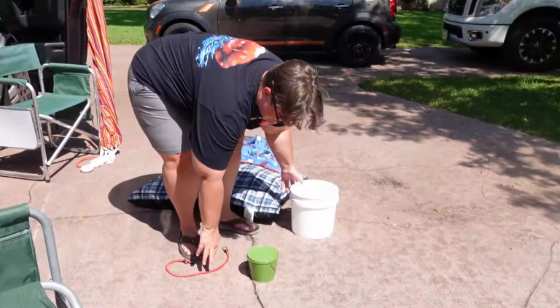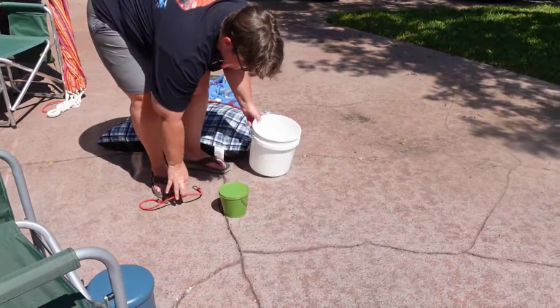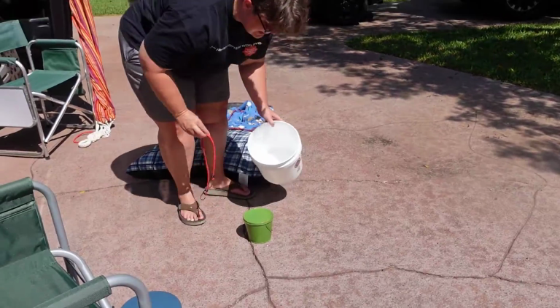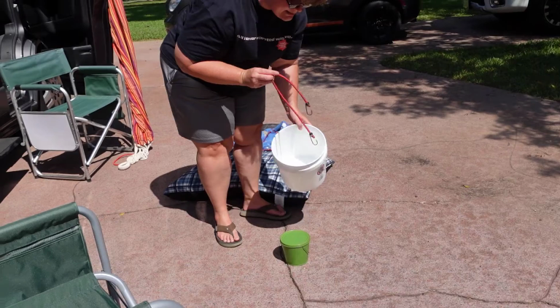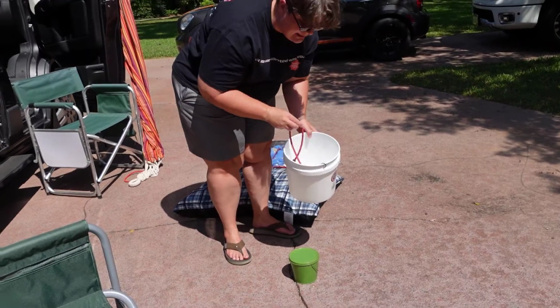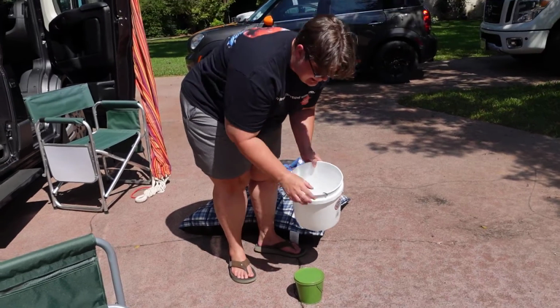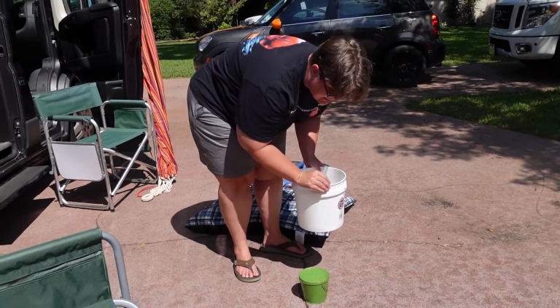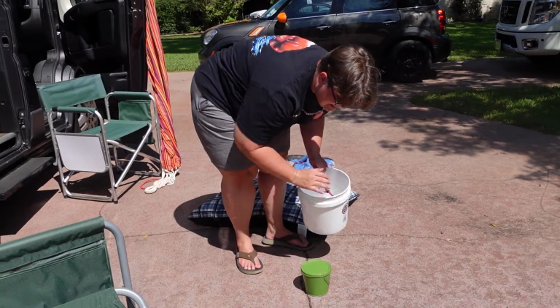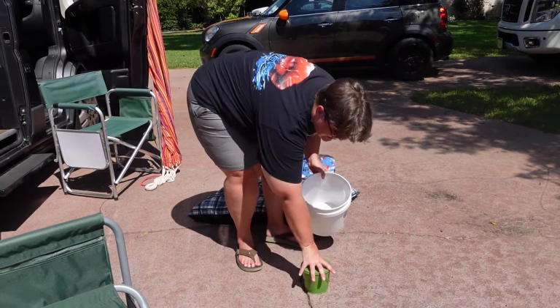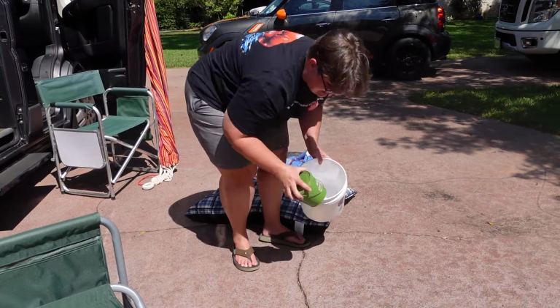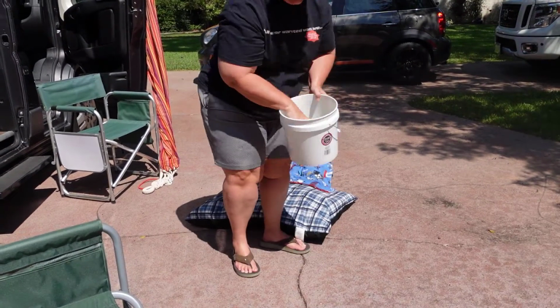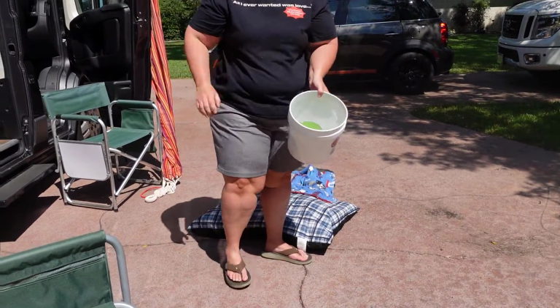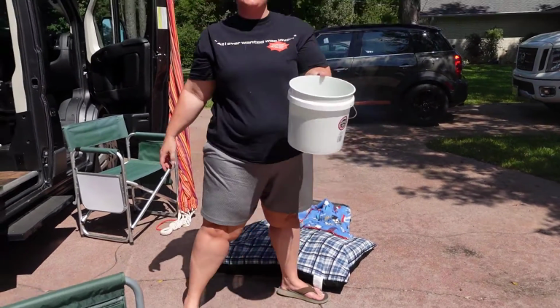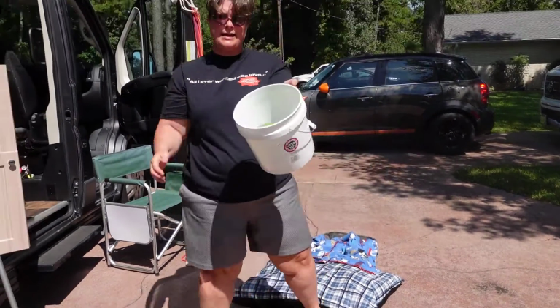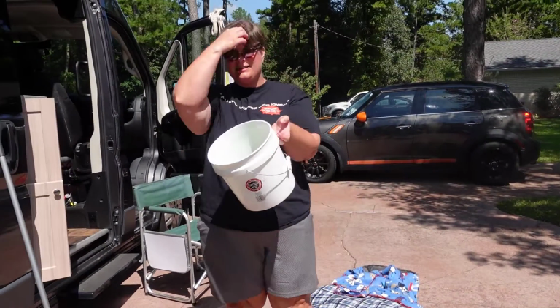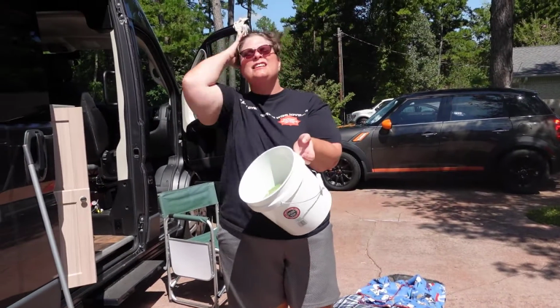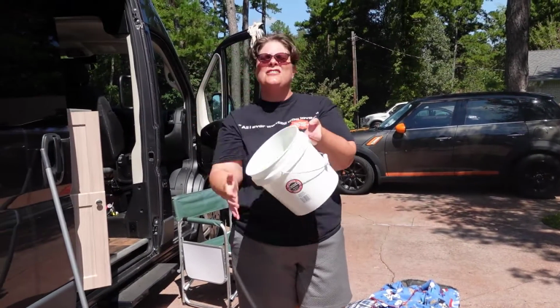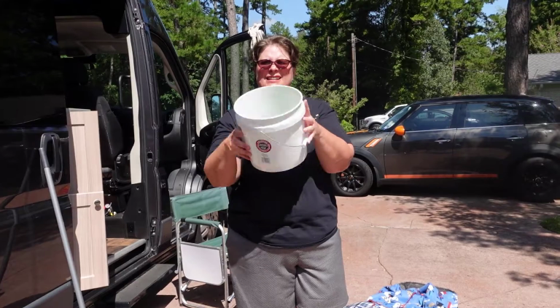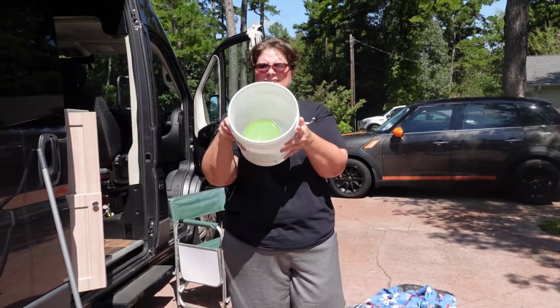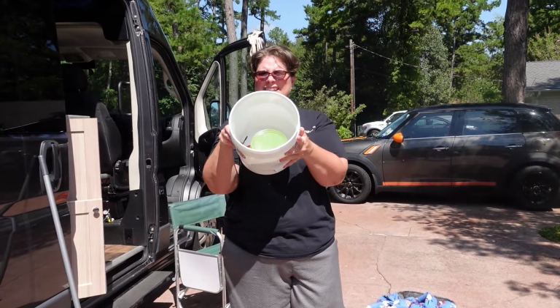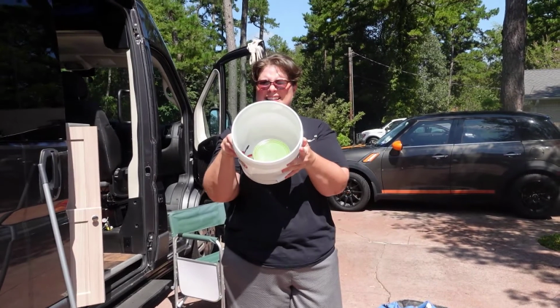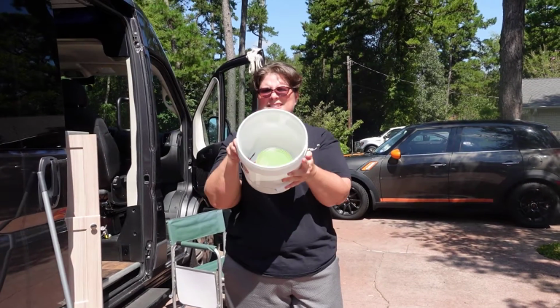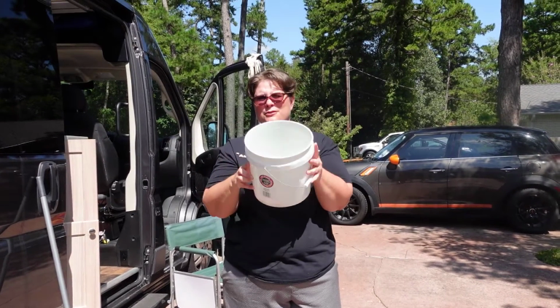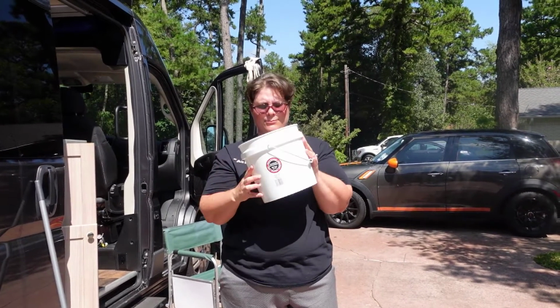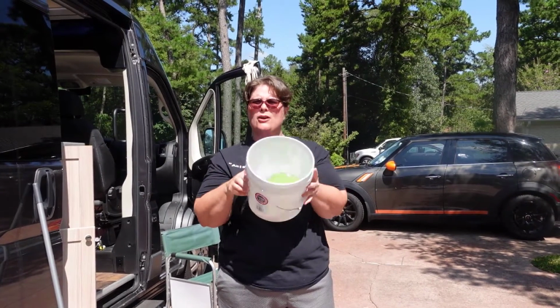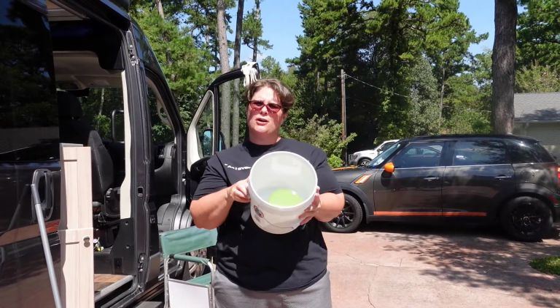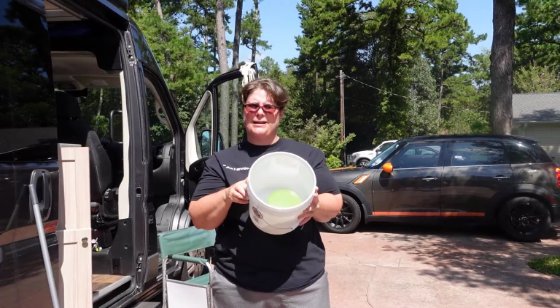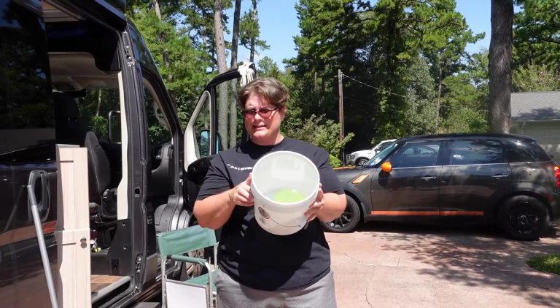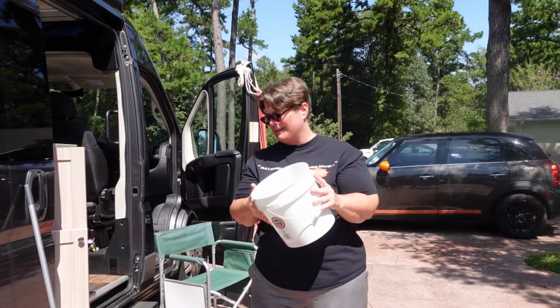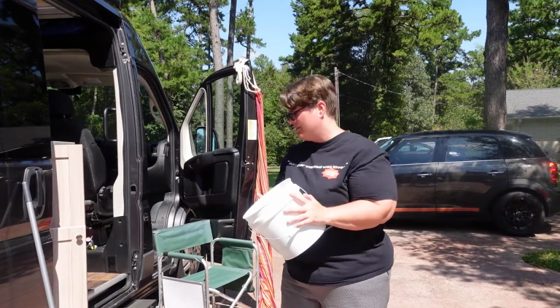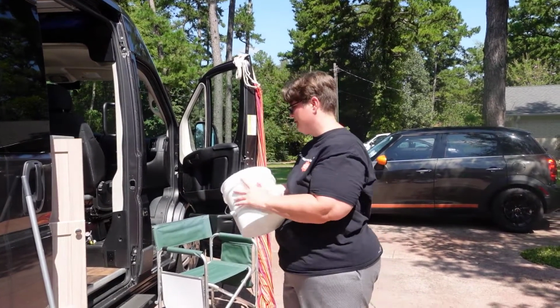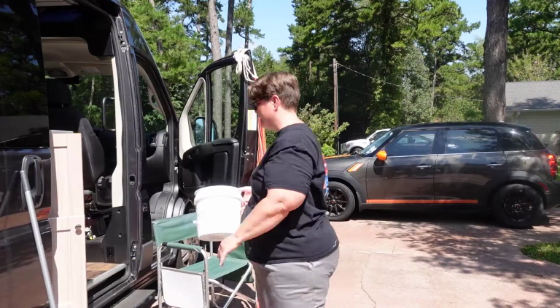This is a last-minute miscellaneous bucket — for when you realize you forgot to pack something. It'll probably hold dog poop bags and things like that.